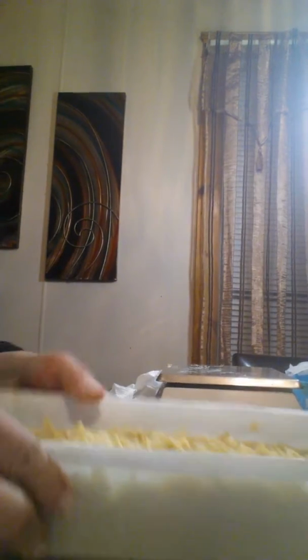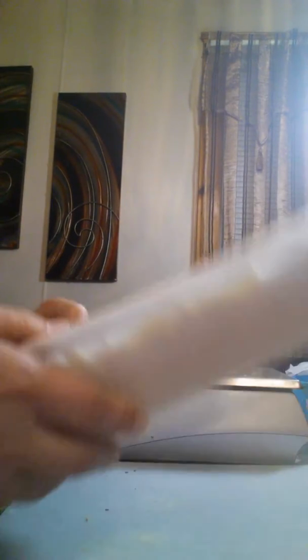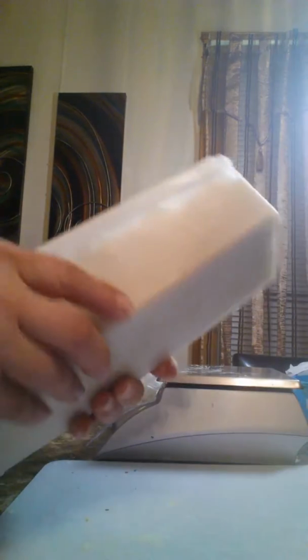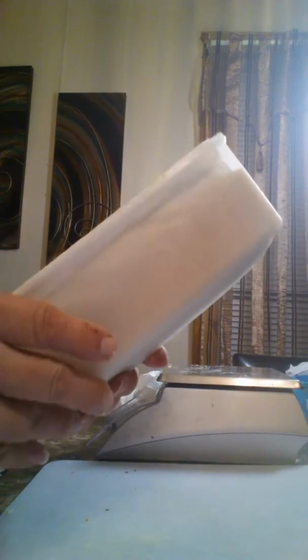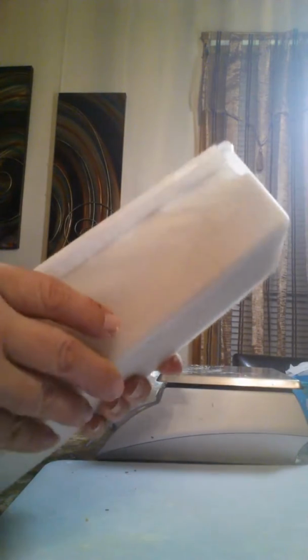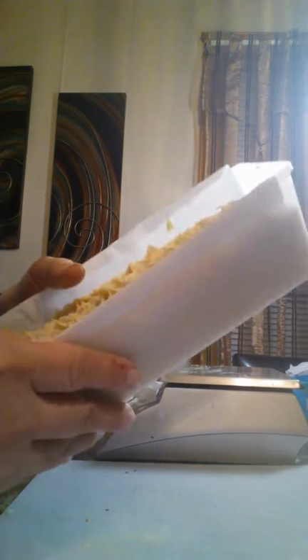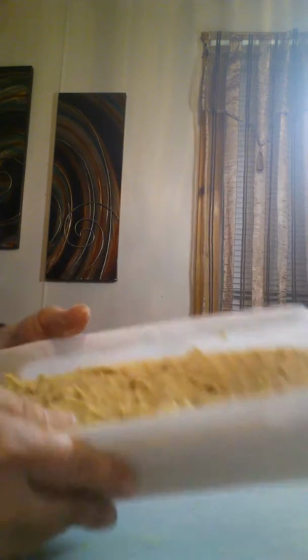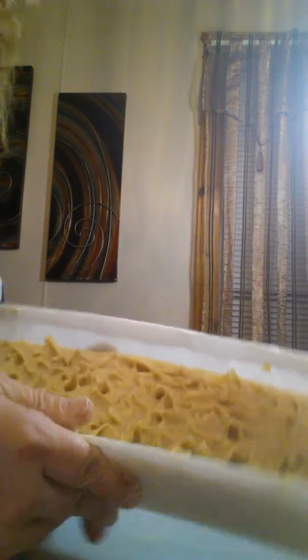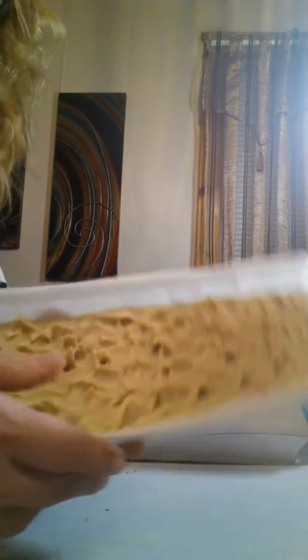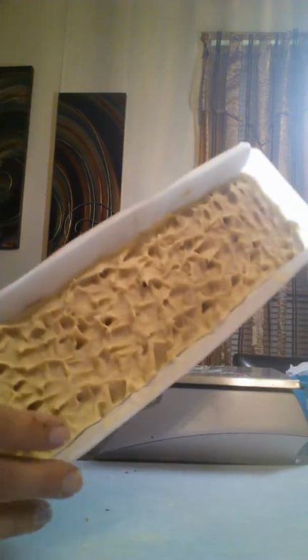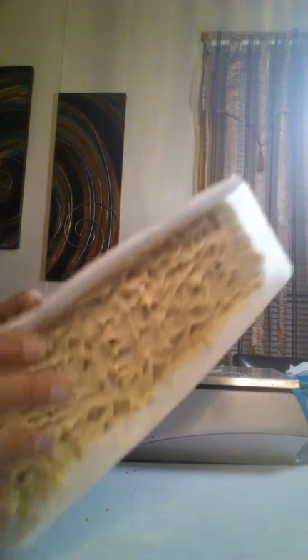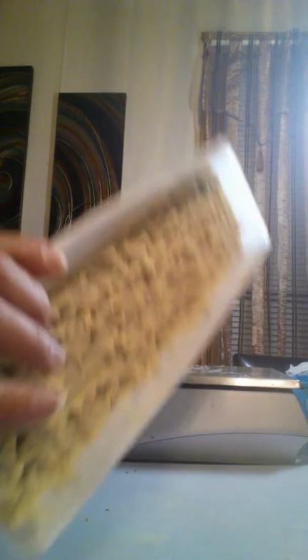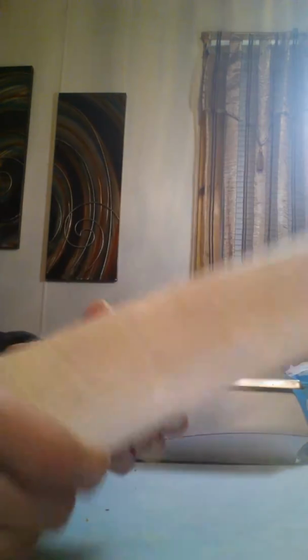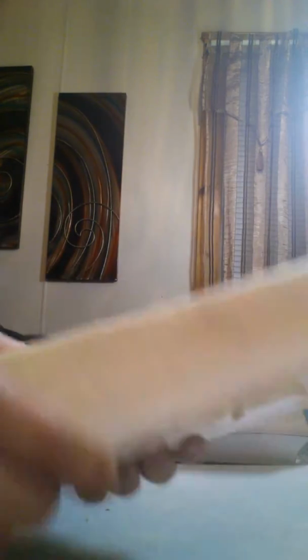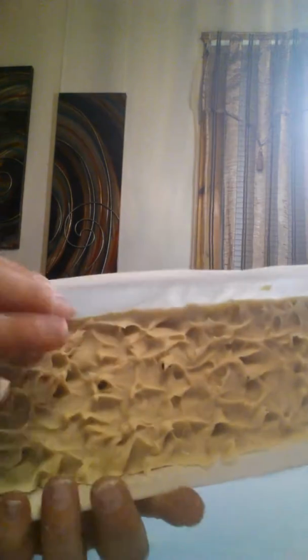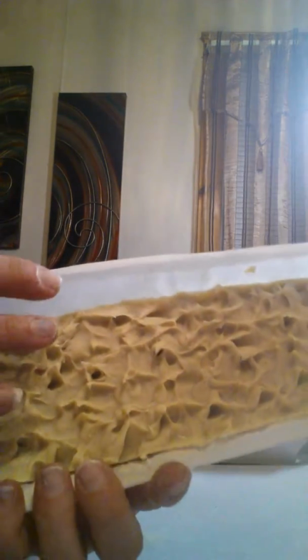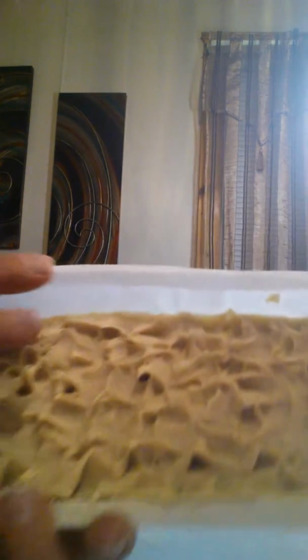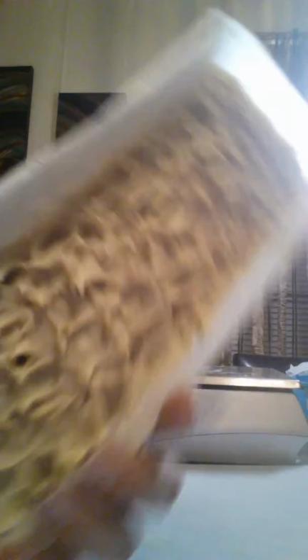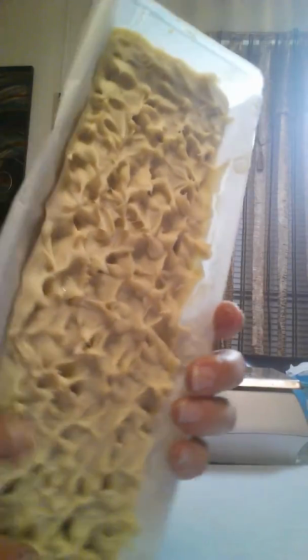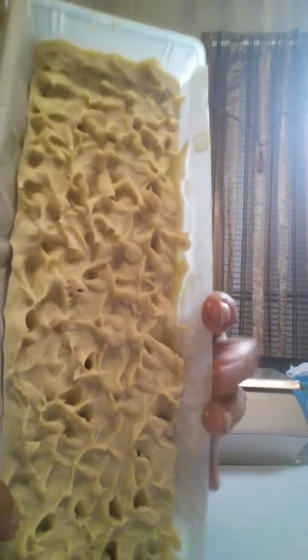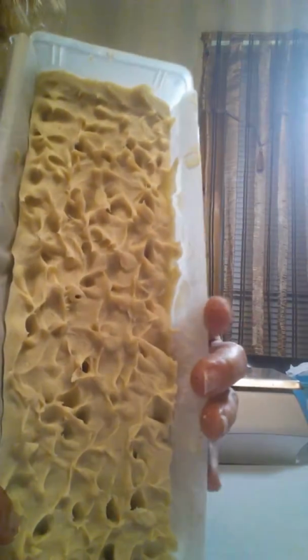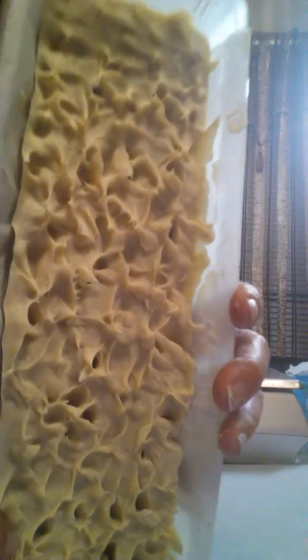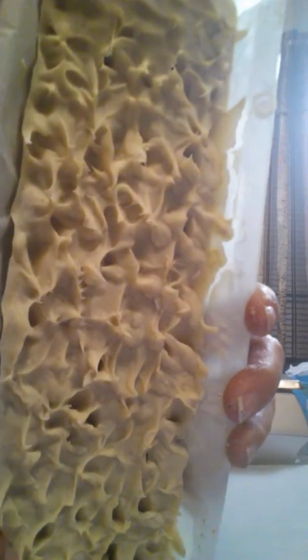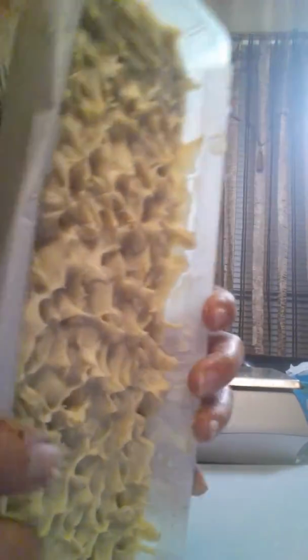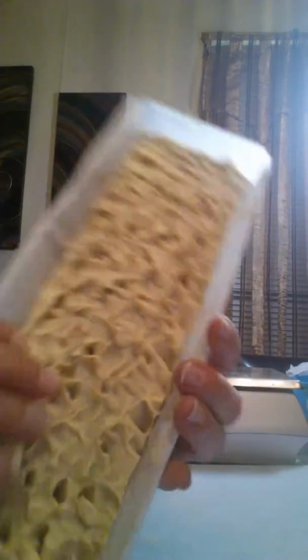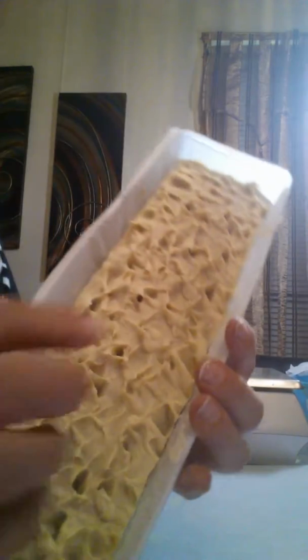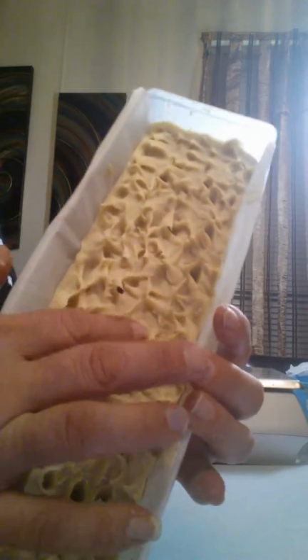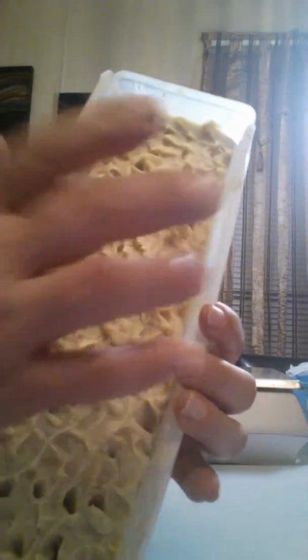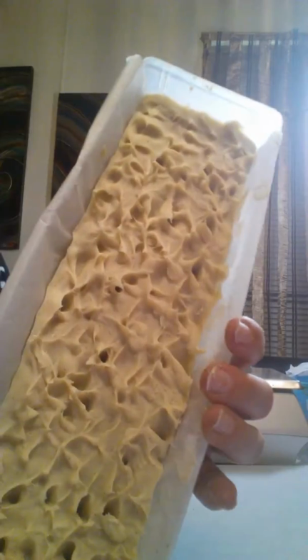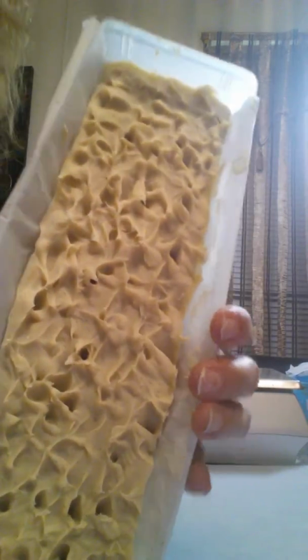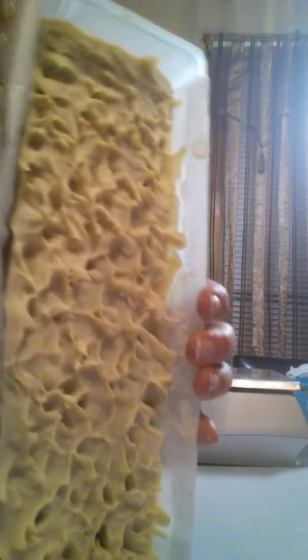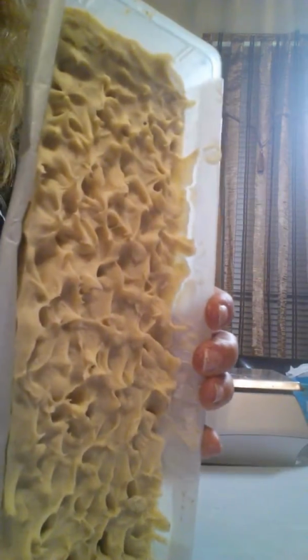Hi everybody! This is my coconut milk soap — I think you guys have seen it before, I've done plenty of videos on it. I like to speckle it up like this to make it look like little coconut flakes.